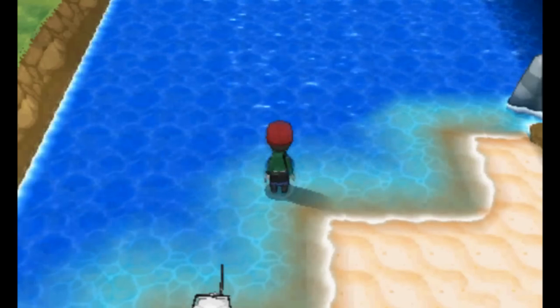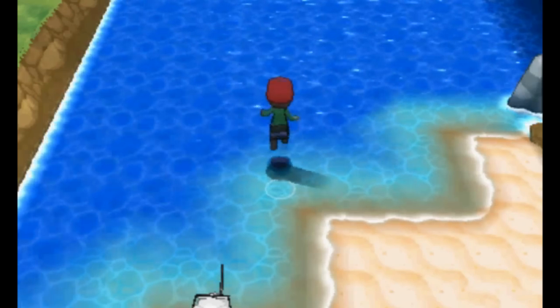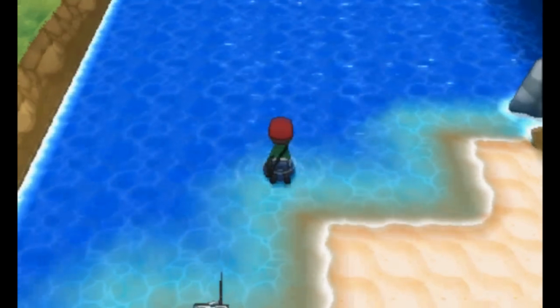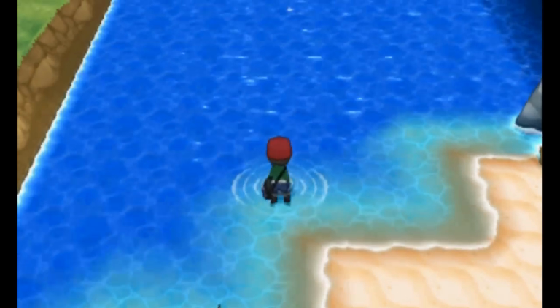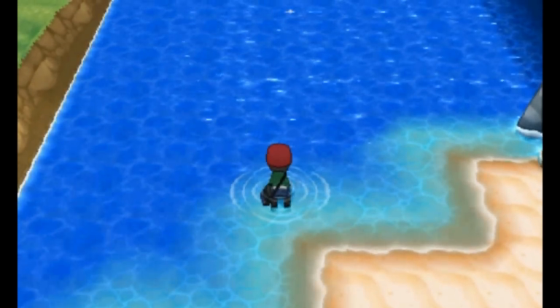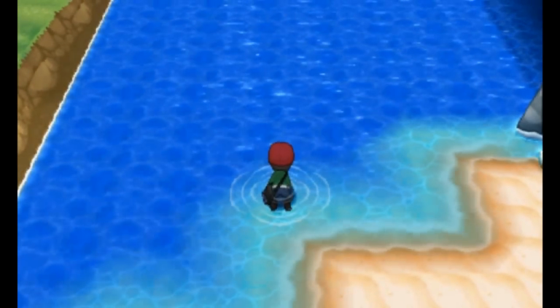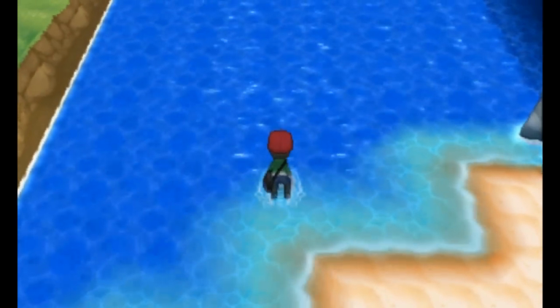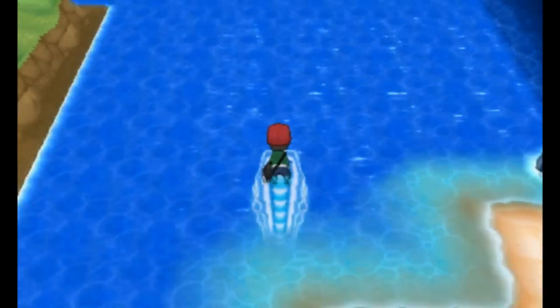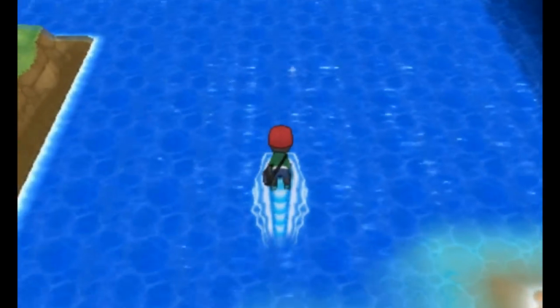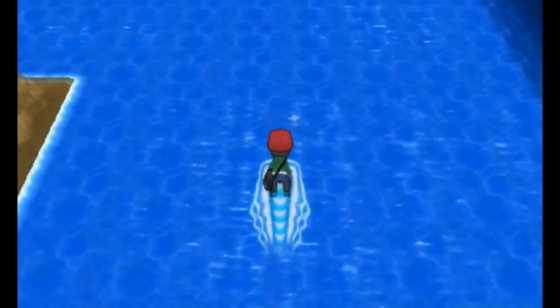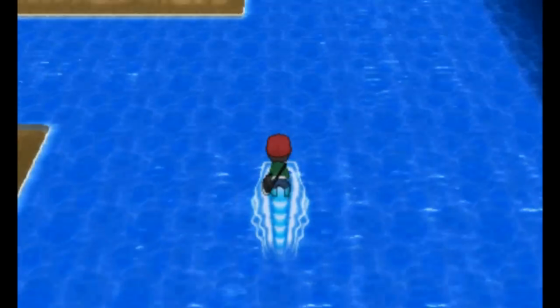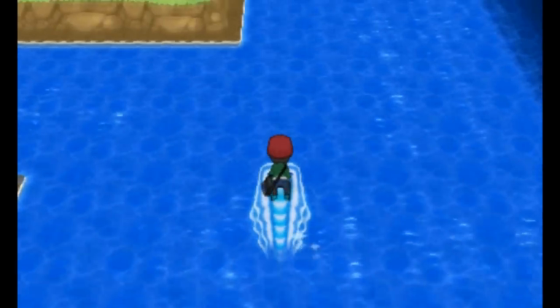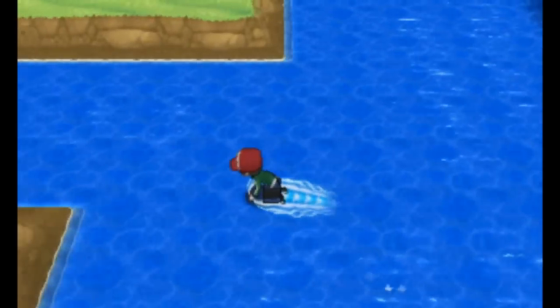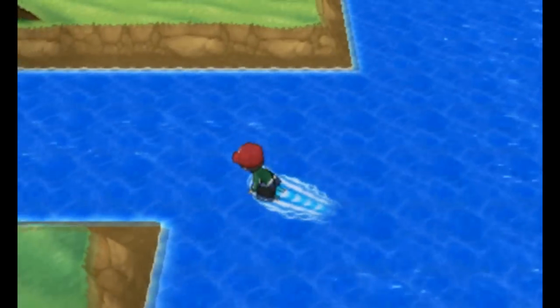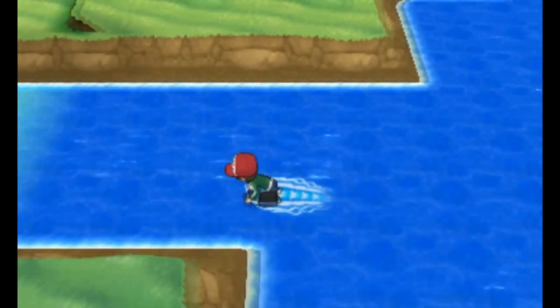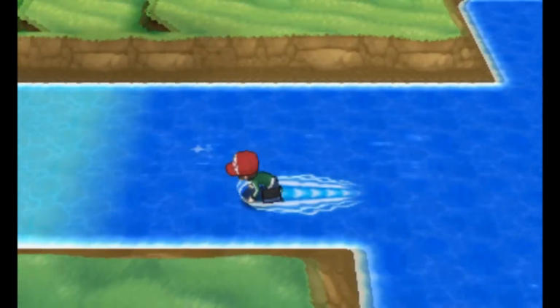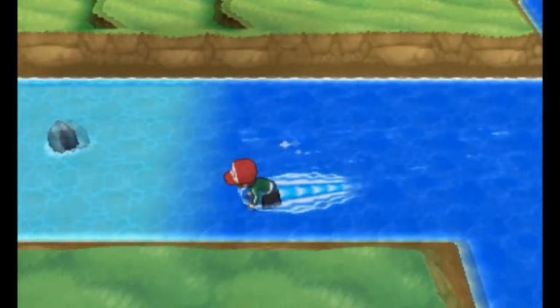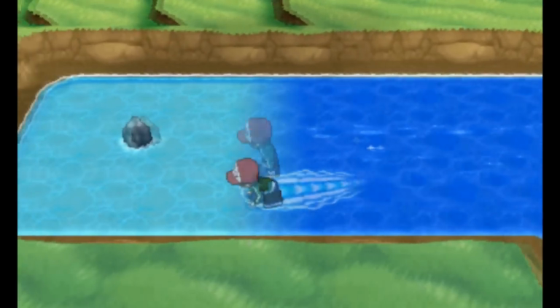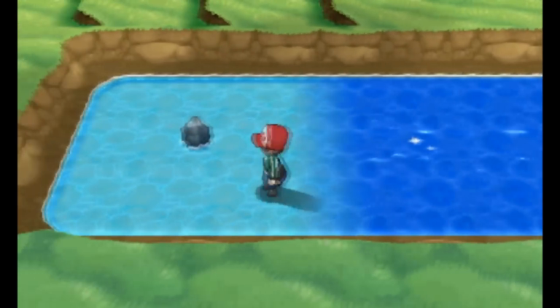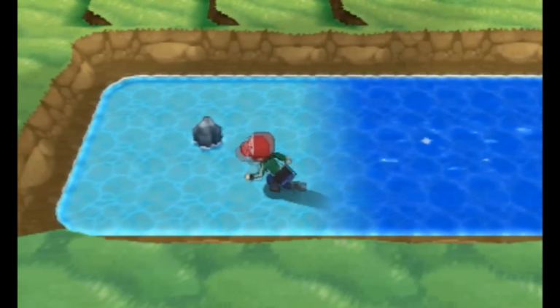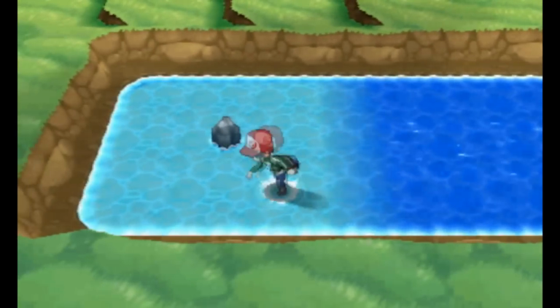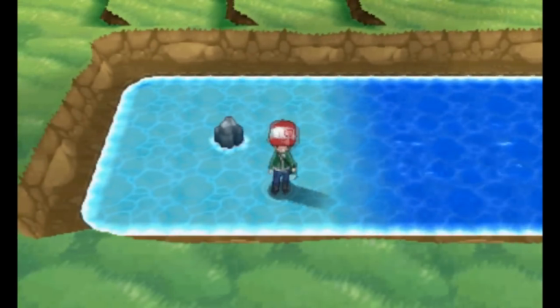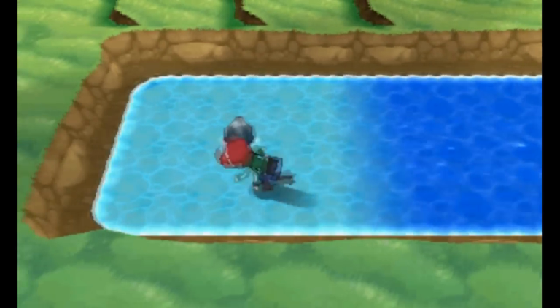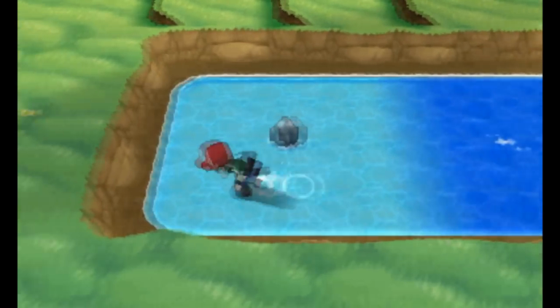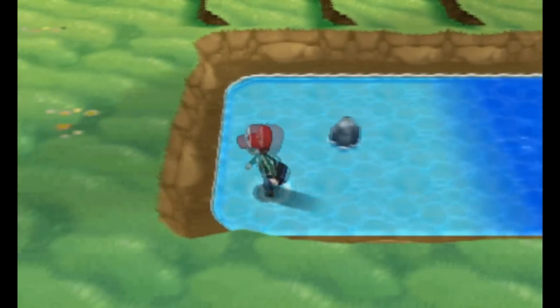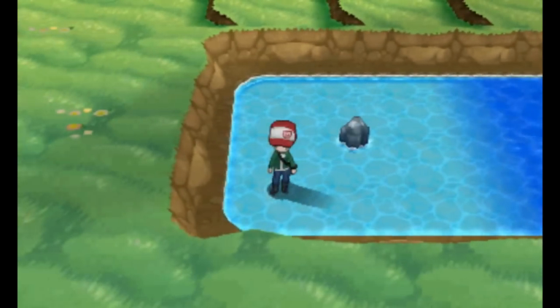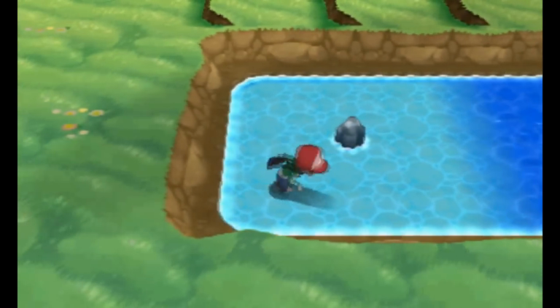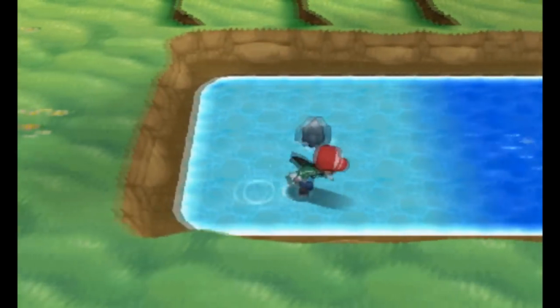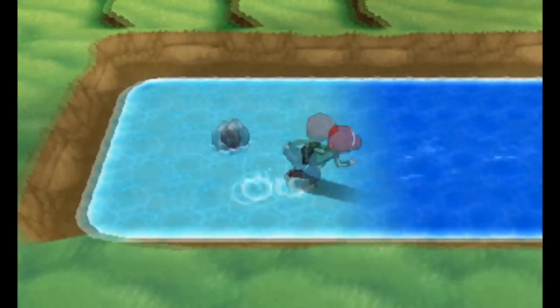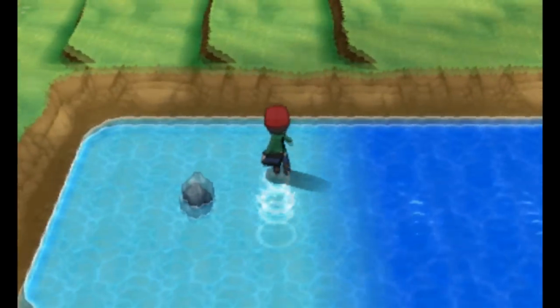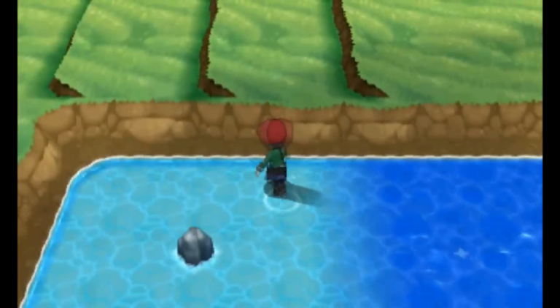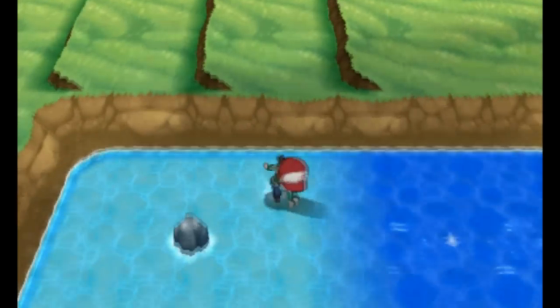Next, head to the beach that leads toward Azure Bay. Surf but take an immediate left to get into a small alcove. Inspect the rock in the middle to find a Water Stone.